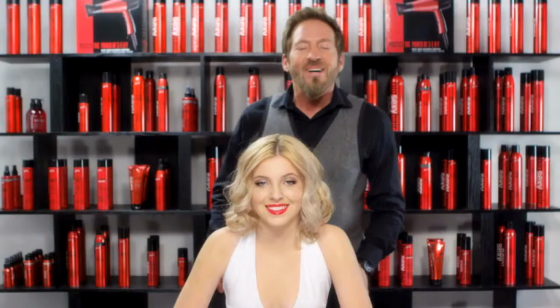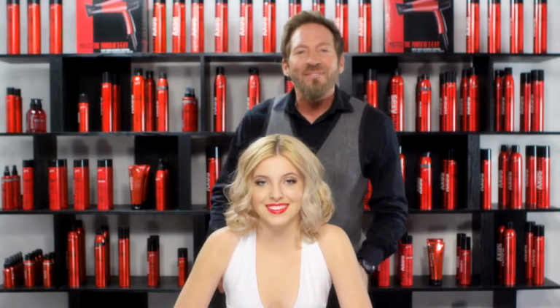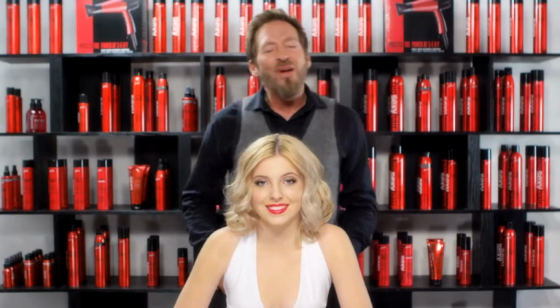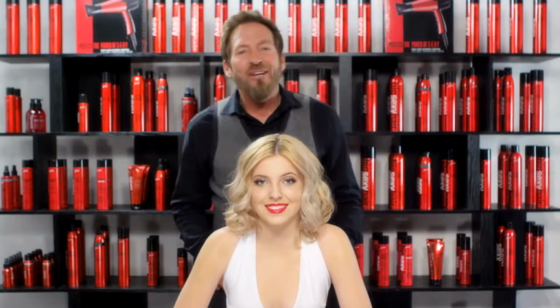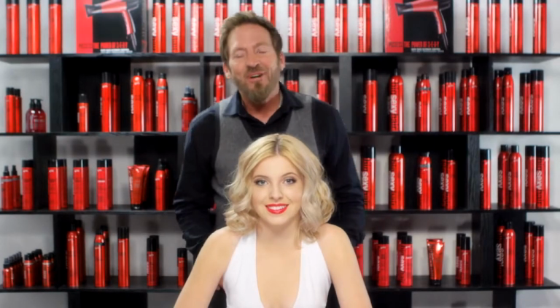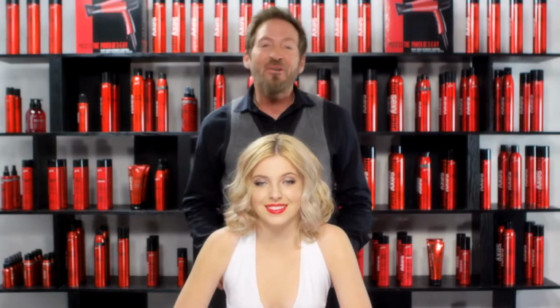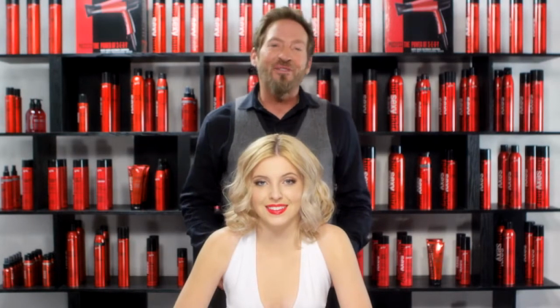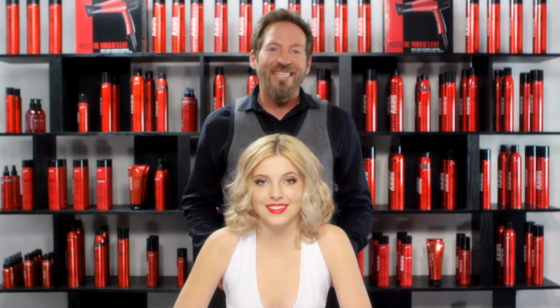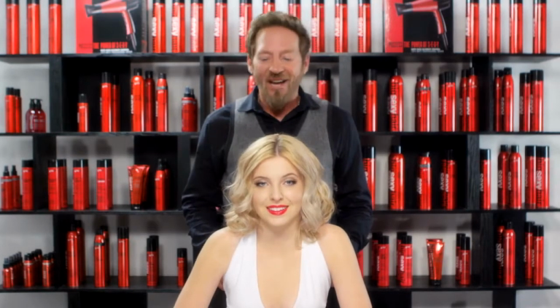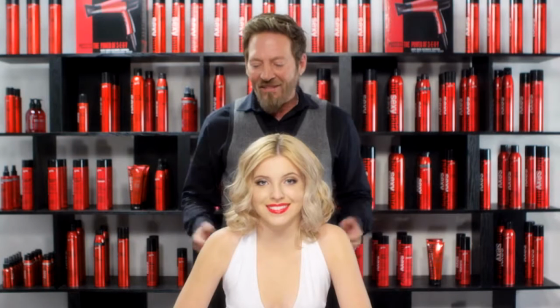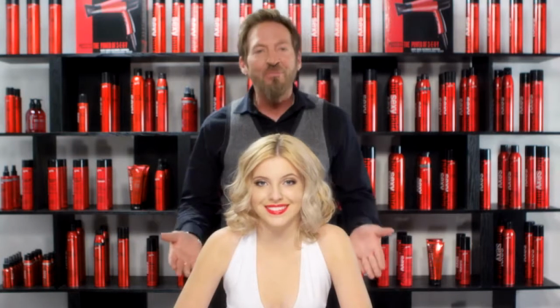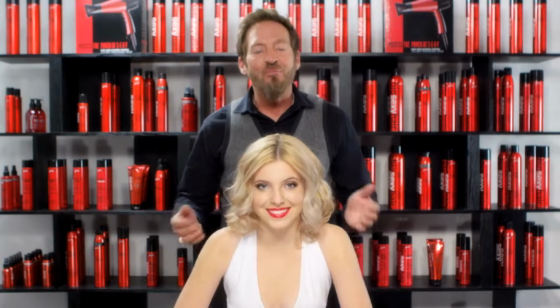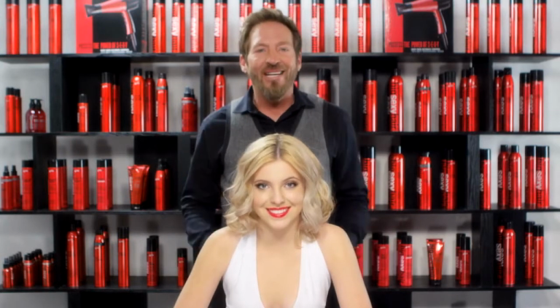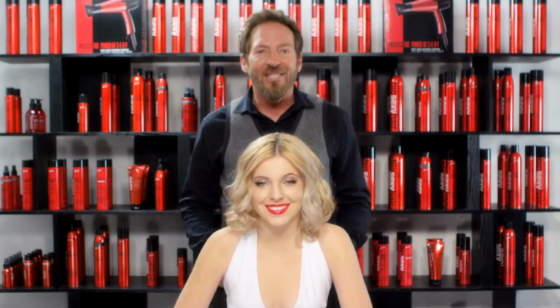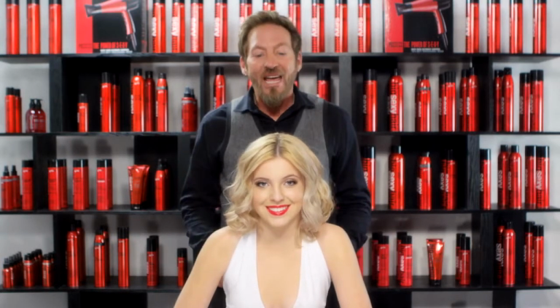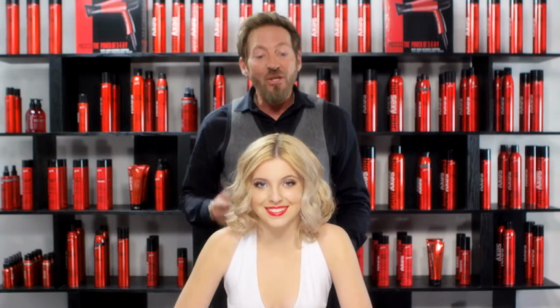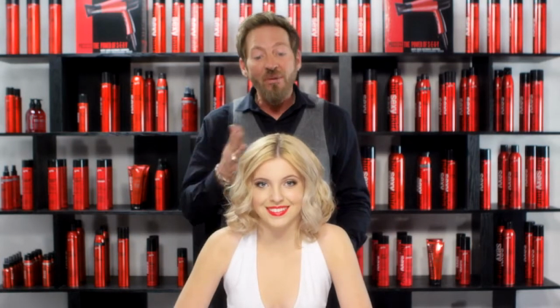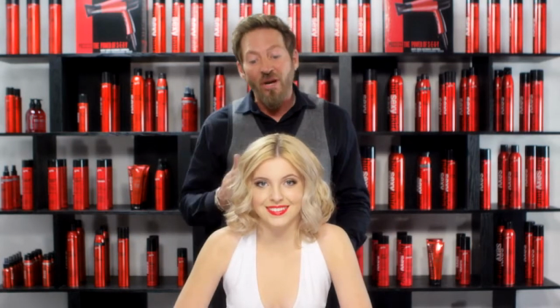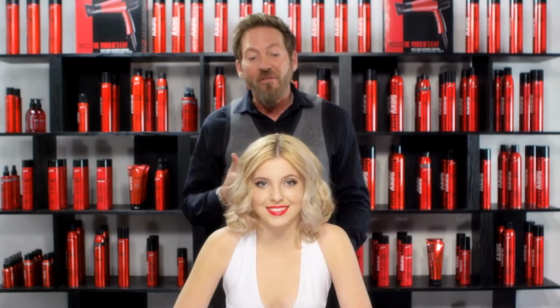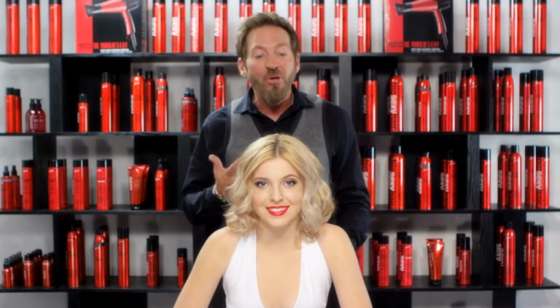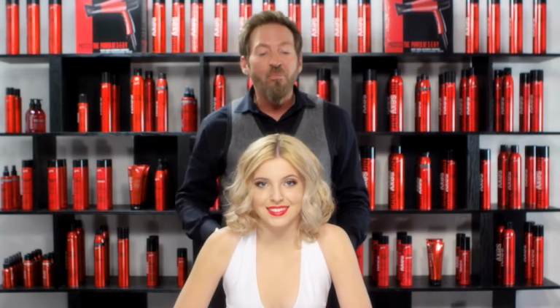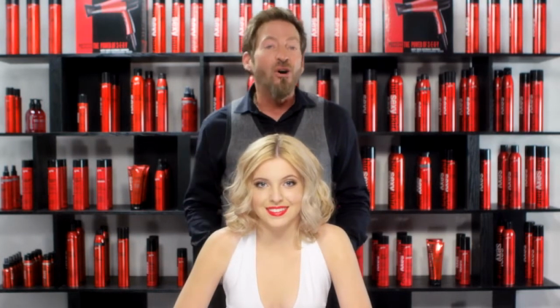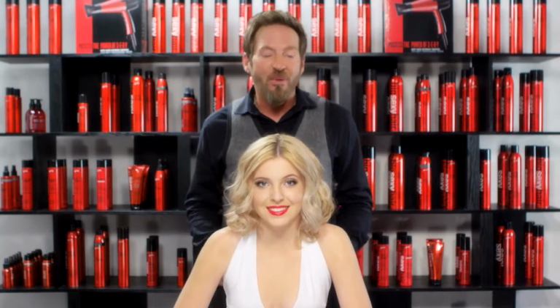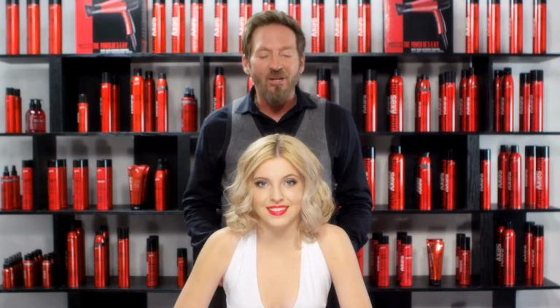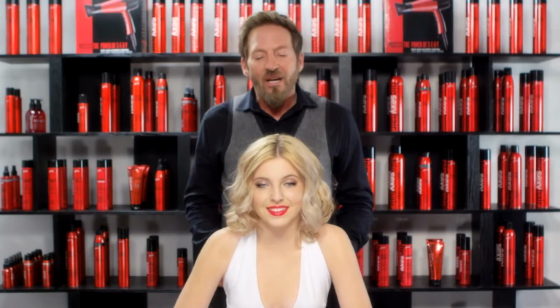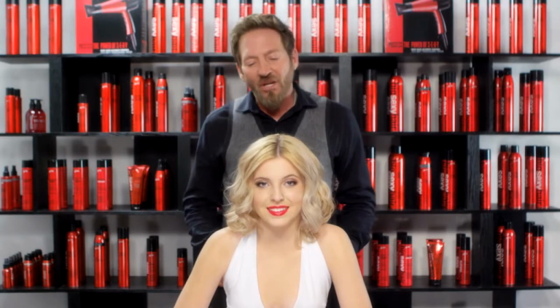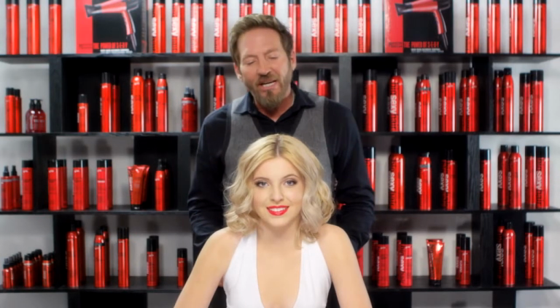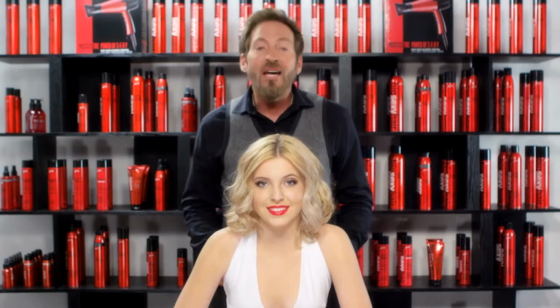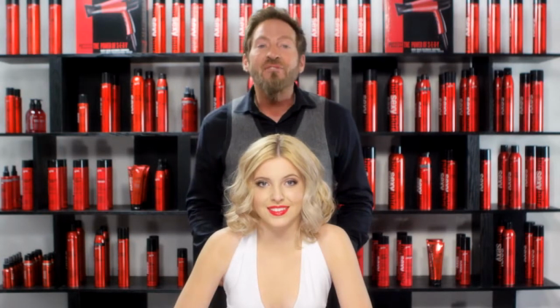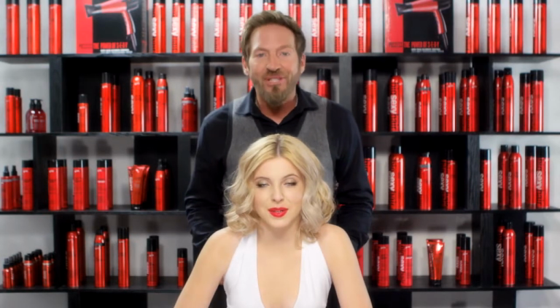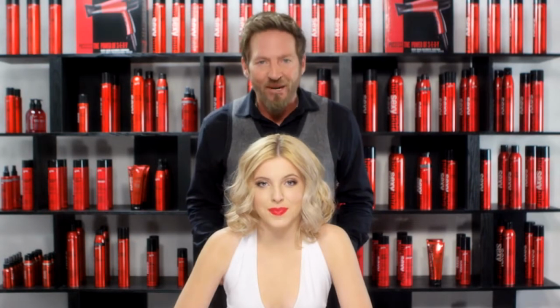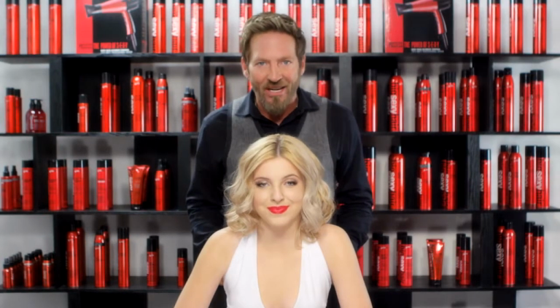Hi, I'm Rave Hardy, Artistic Director for Sexy Hair, and this is my beautiful model, Alexis. As you can see, we've created a very beautiful, boho-inspired look for this young lady utilizing our favorite Sexy Hair products.